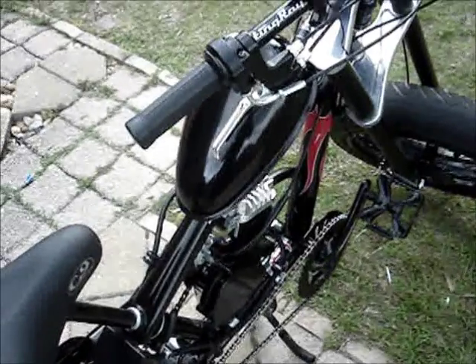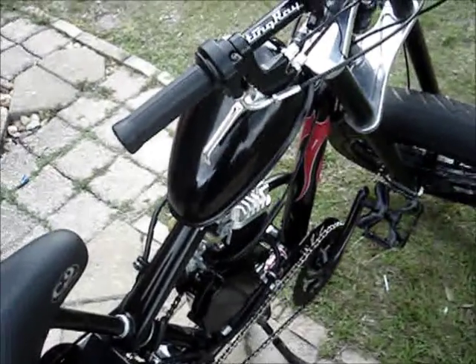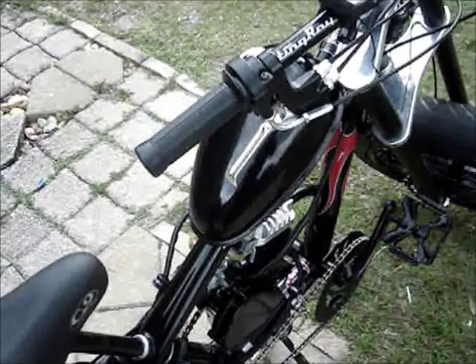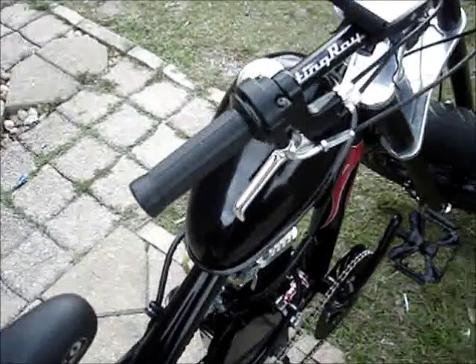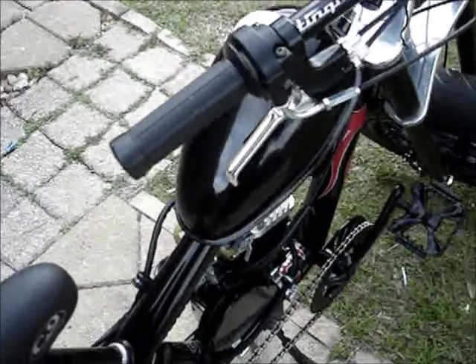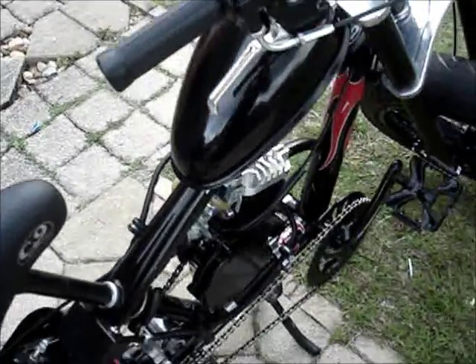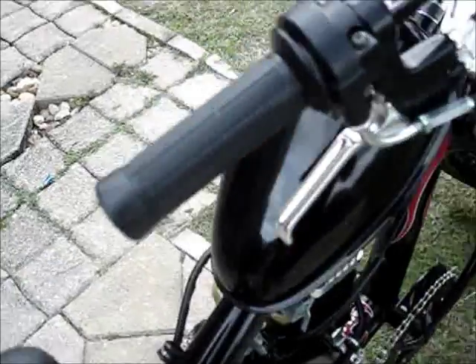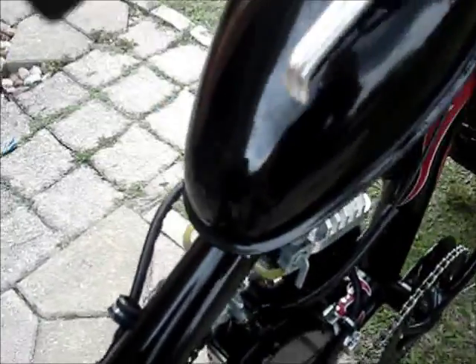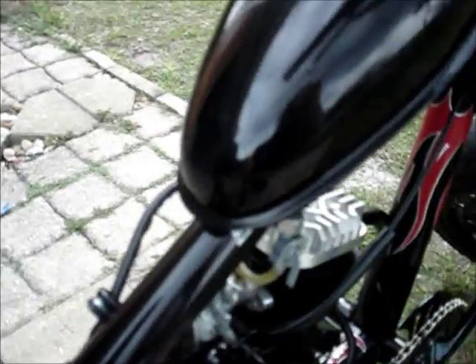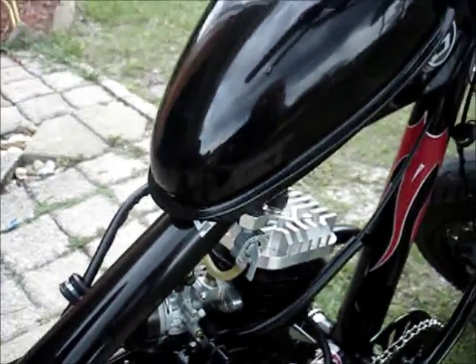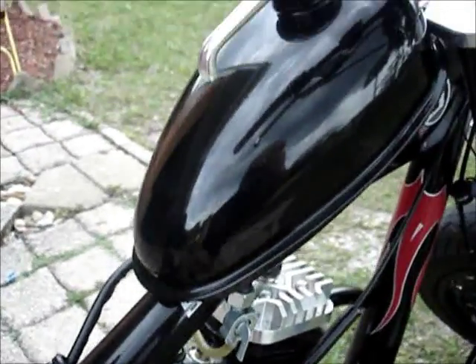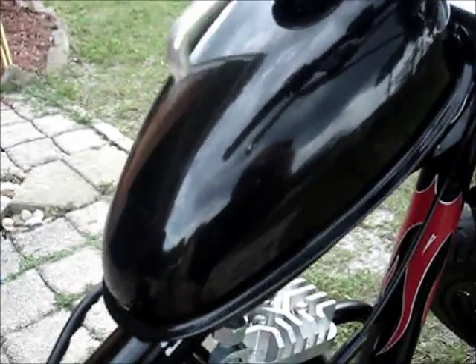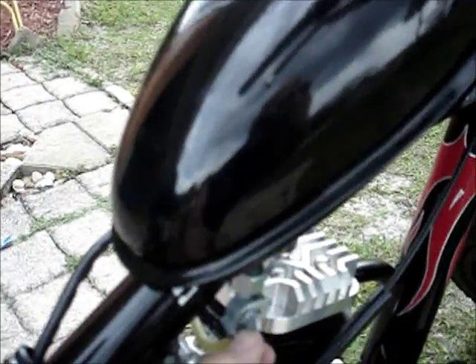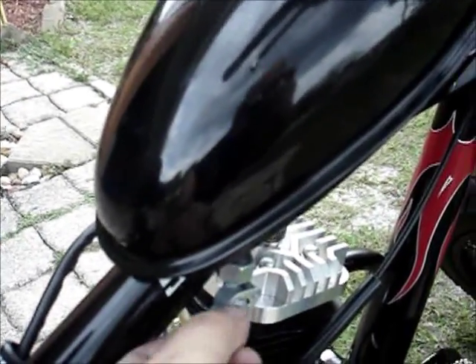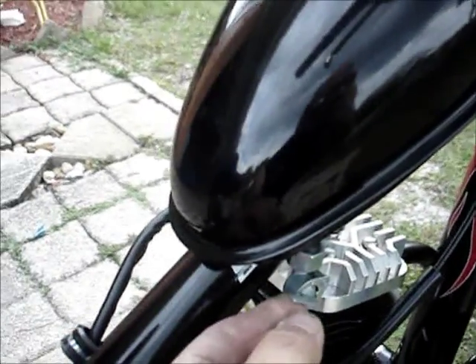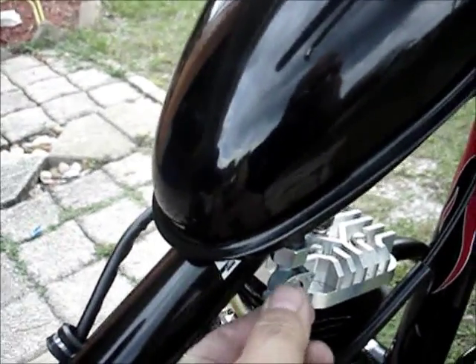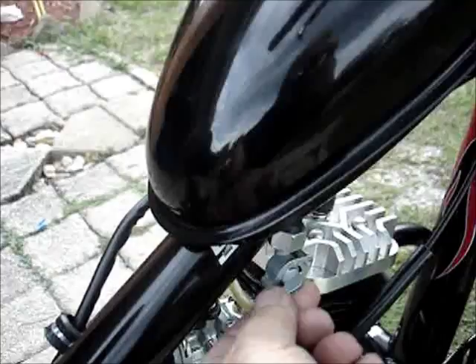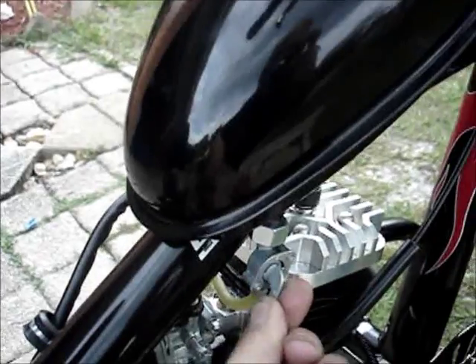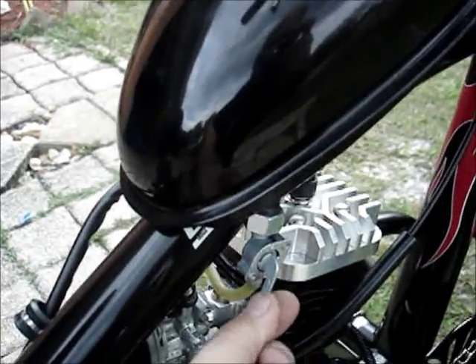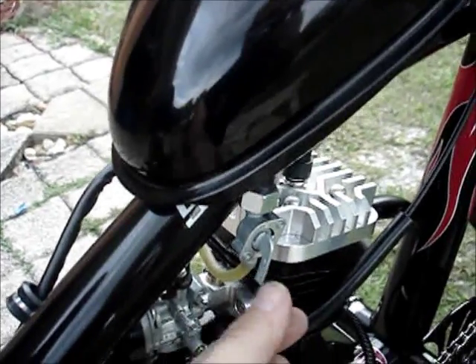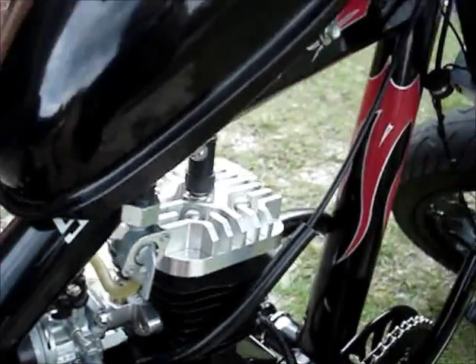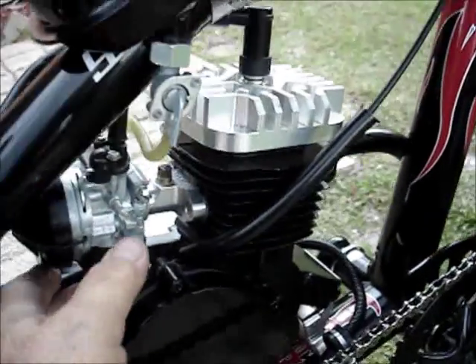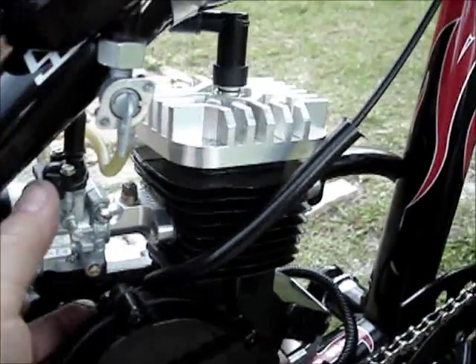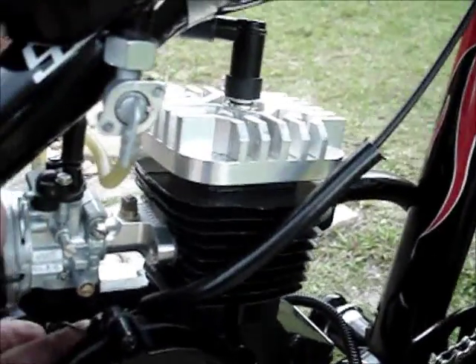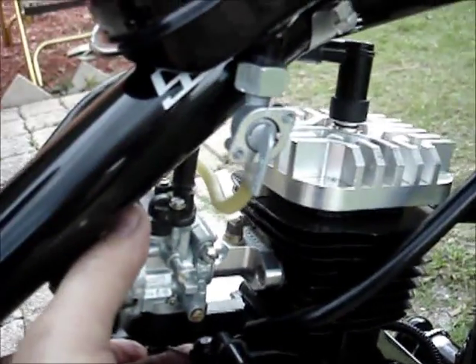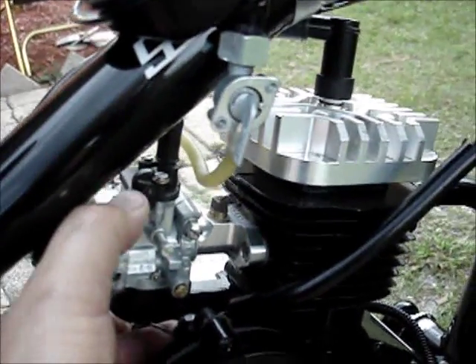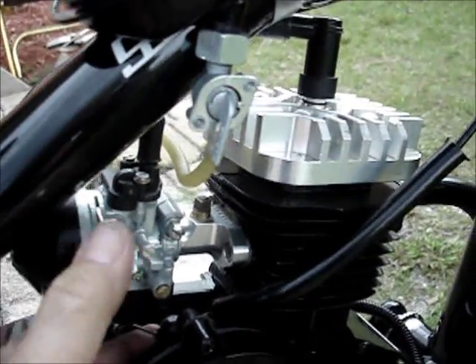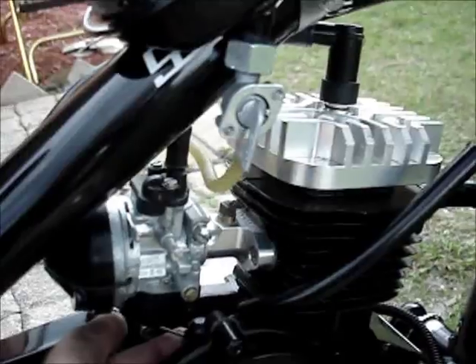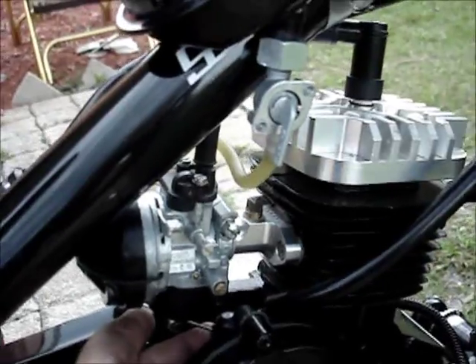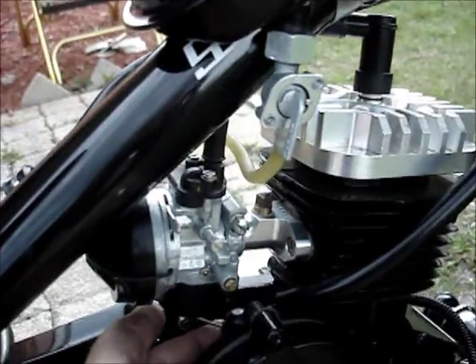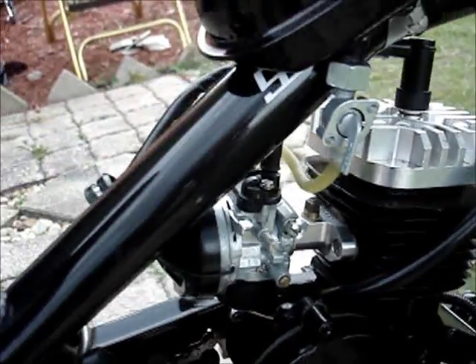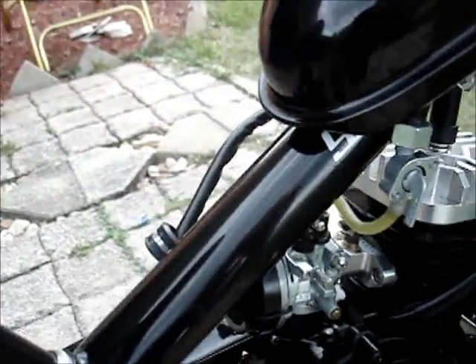Starting with the transmission system, you can't bump start it — you've got to kick start it. Turn on your gas, per usual. Make sure your gas is on. If you've got a carburetor like mine, it's a spring-loaded choke. Turn your choke on.